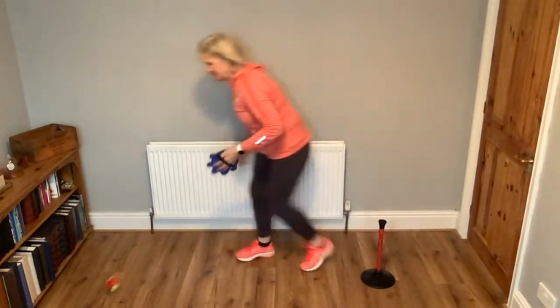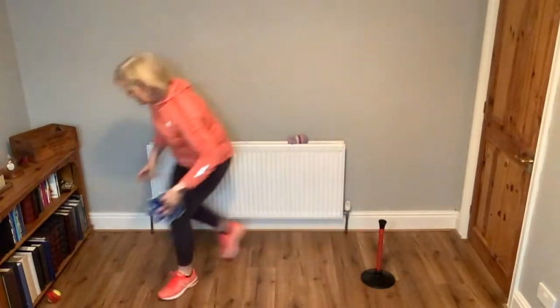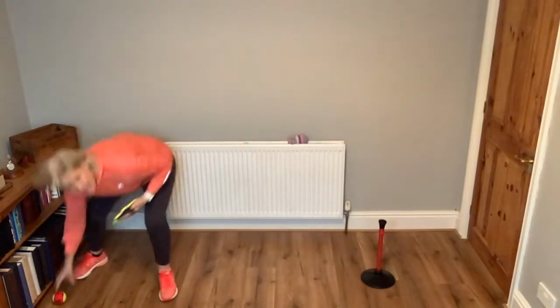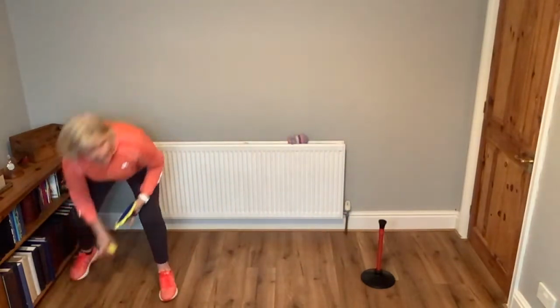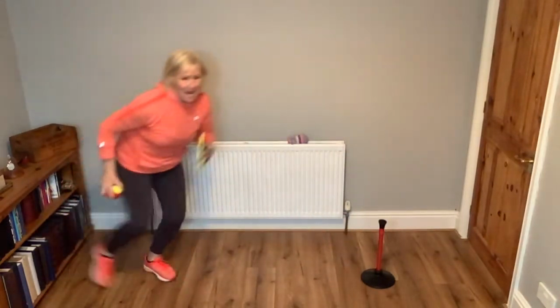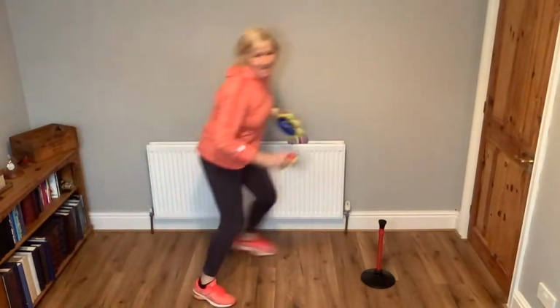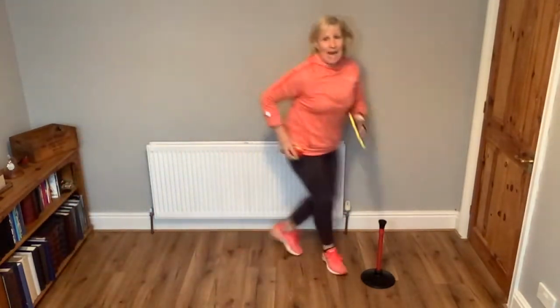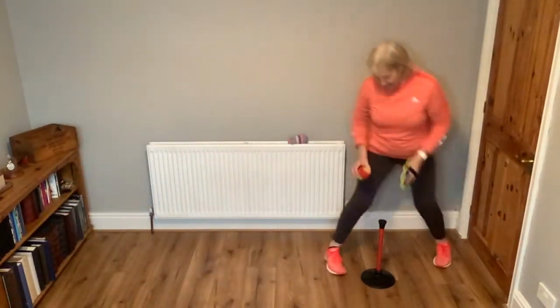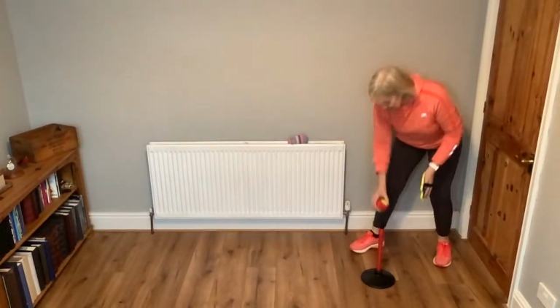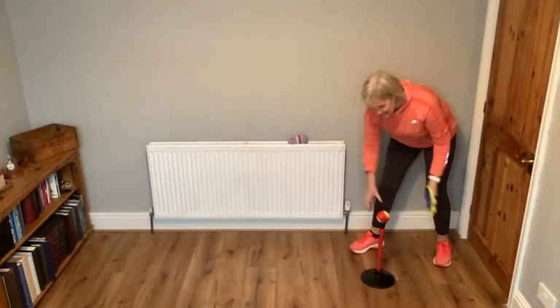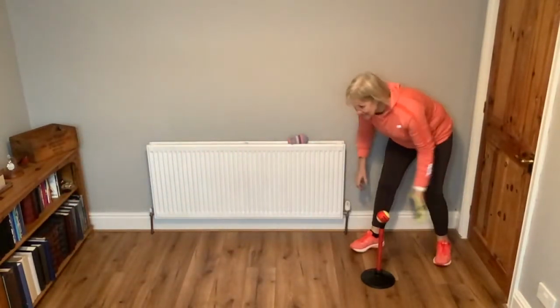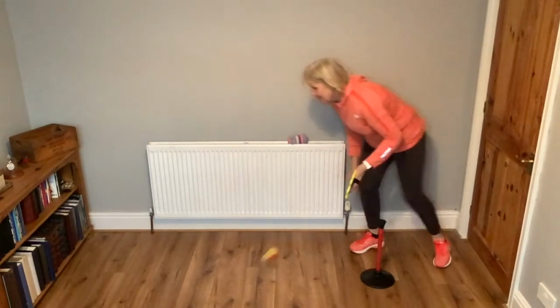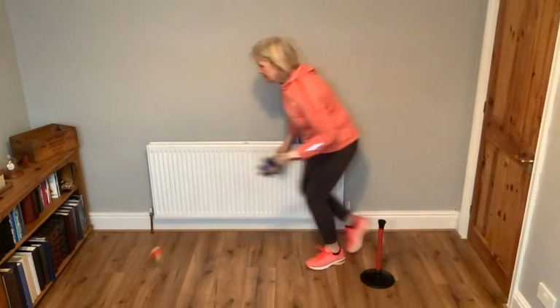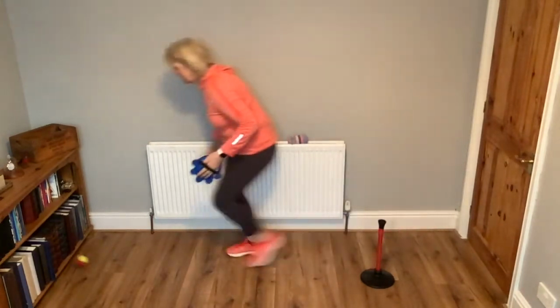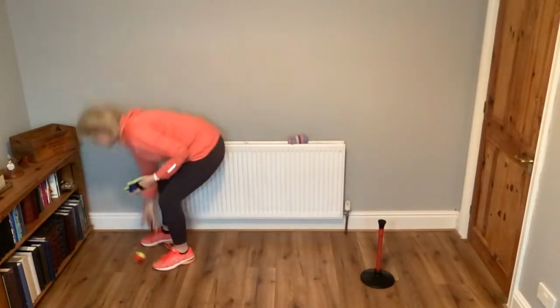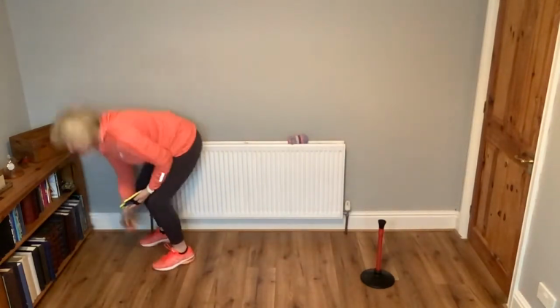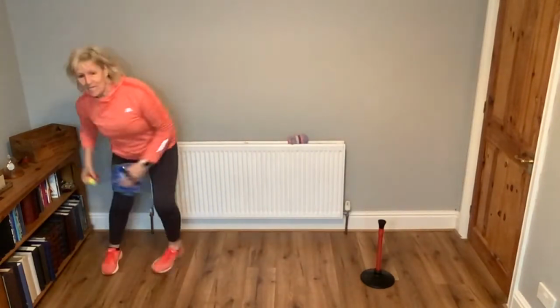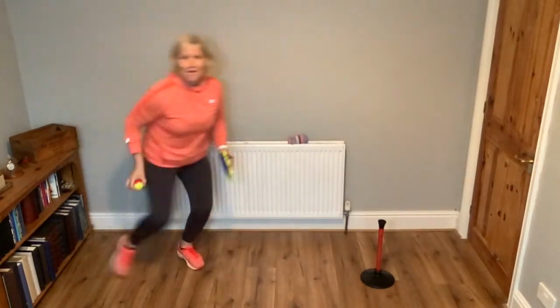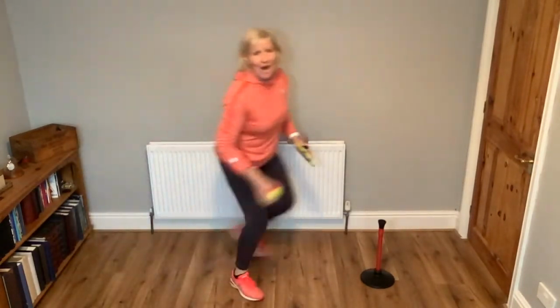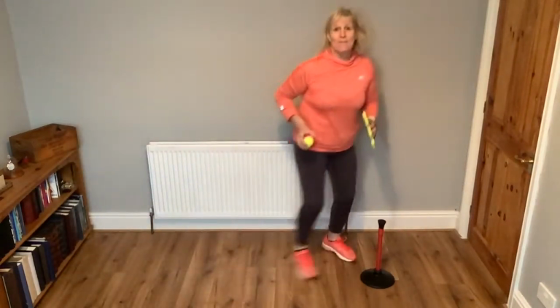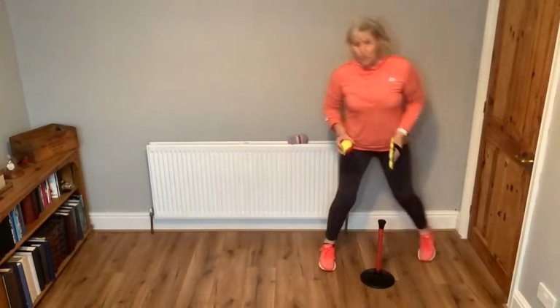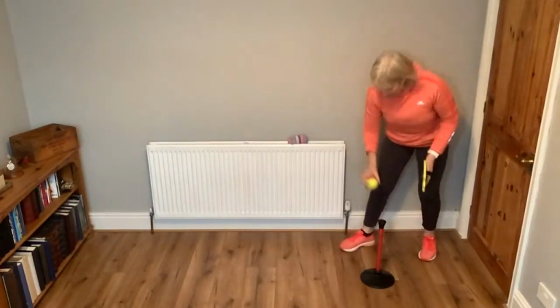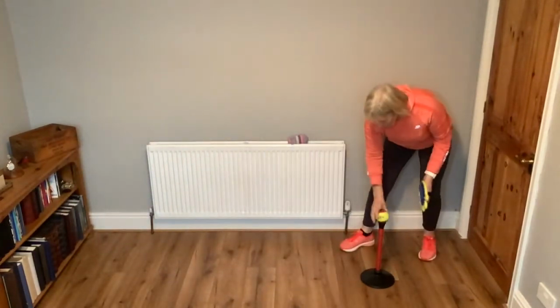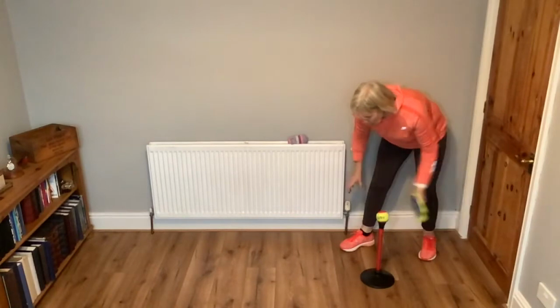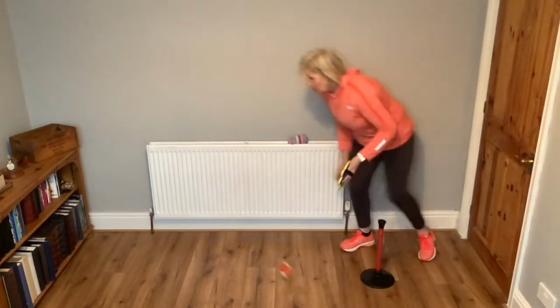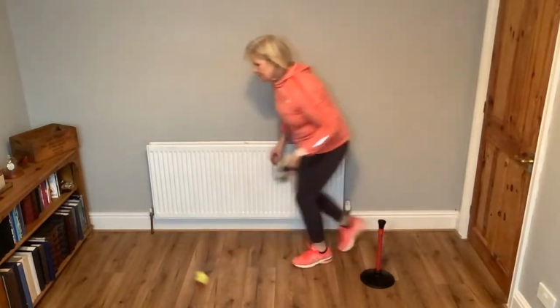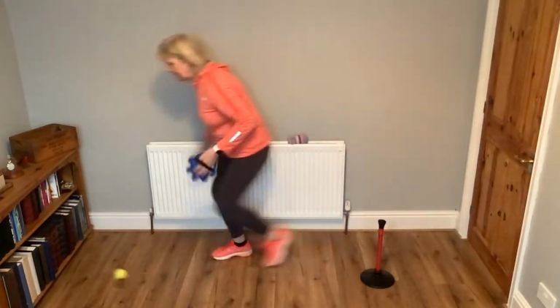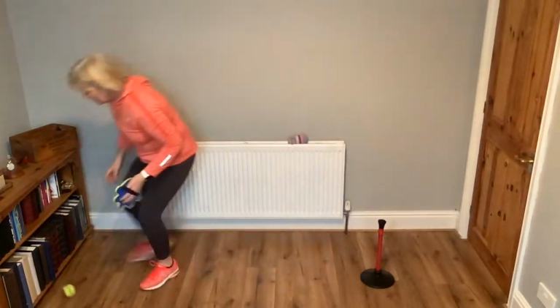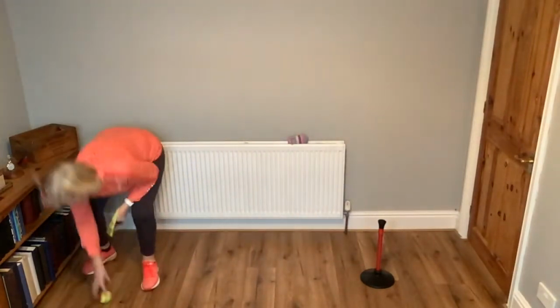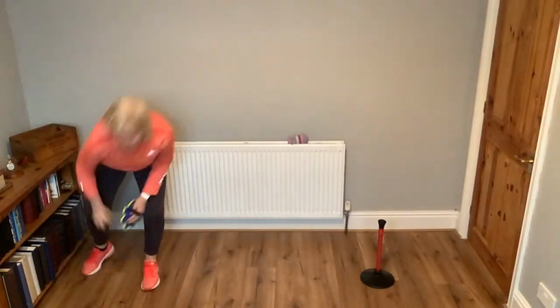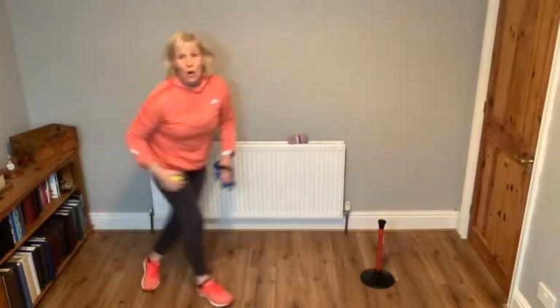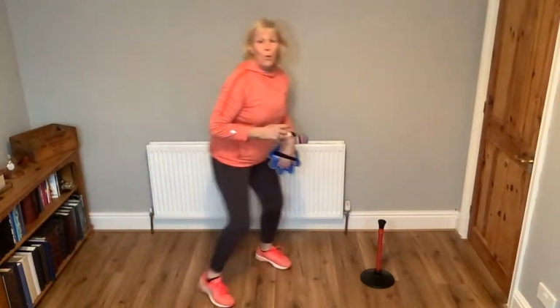Ten, nine, eight, seven, six, five, four, three, two, one.